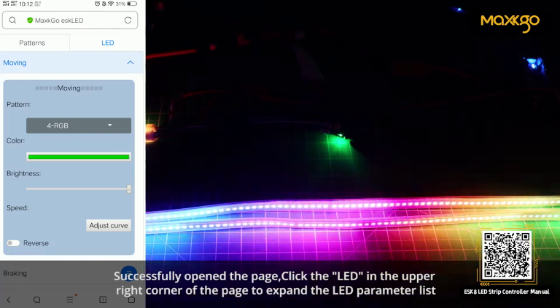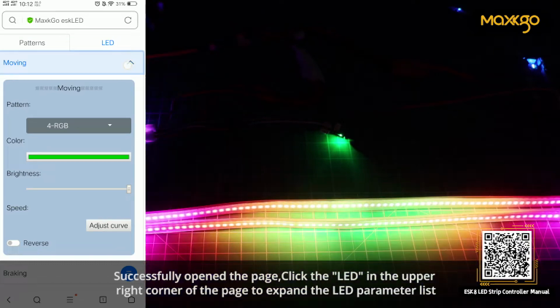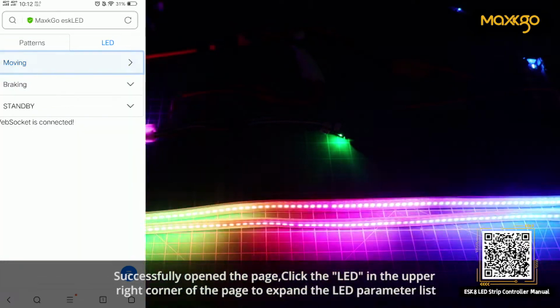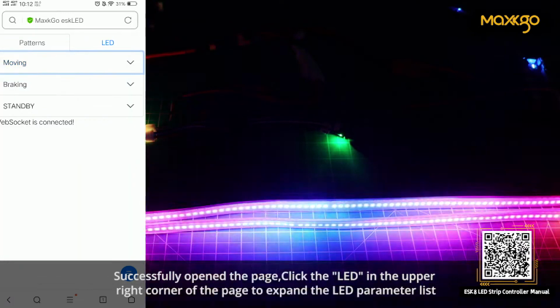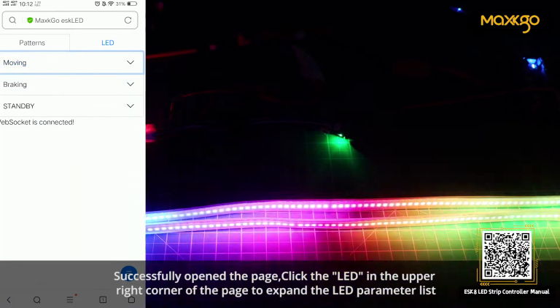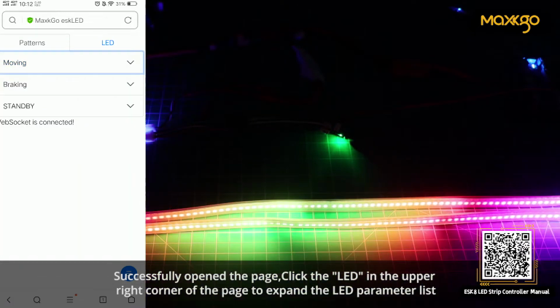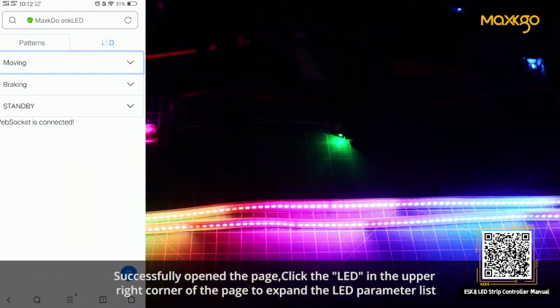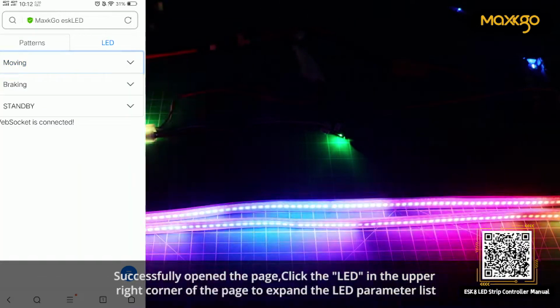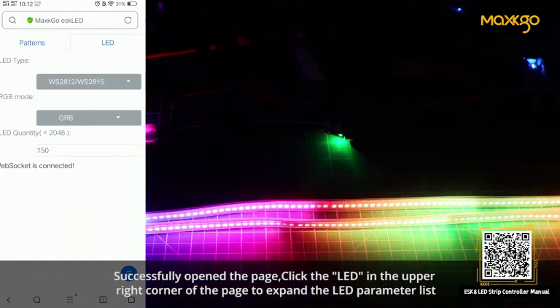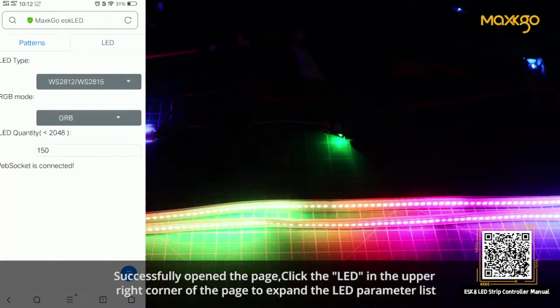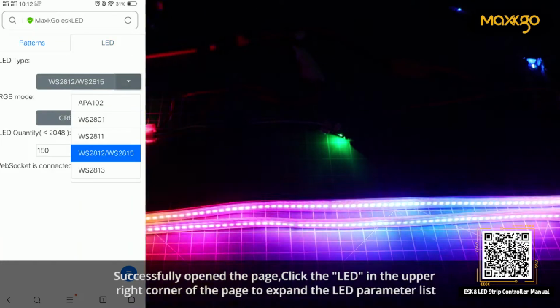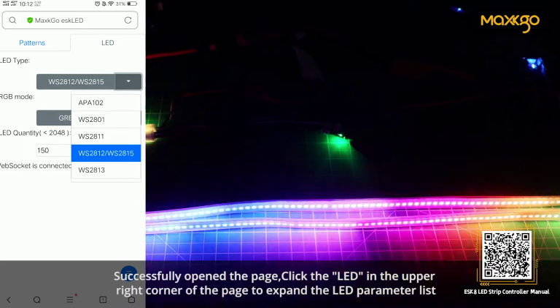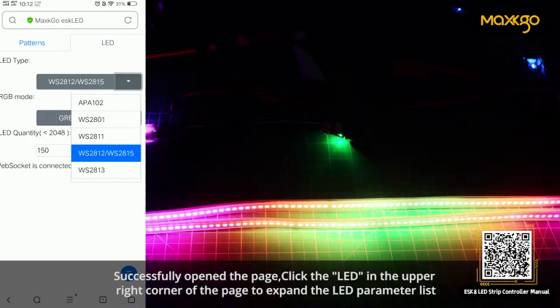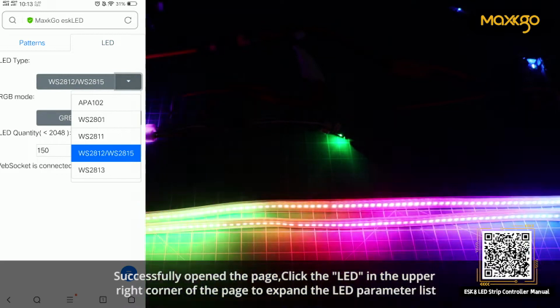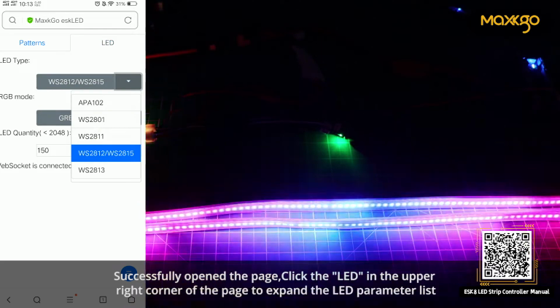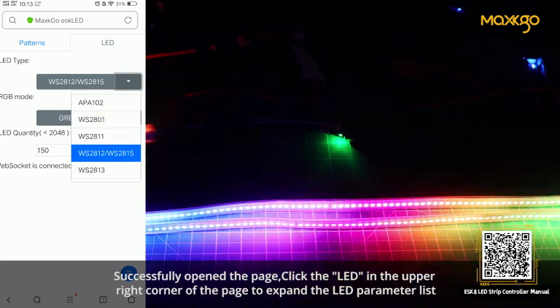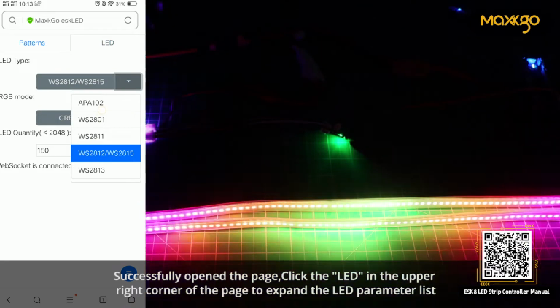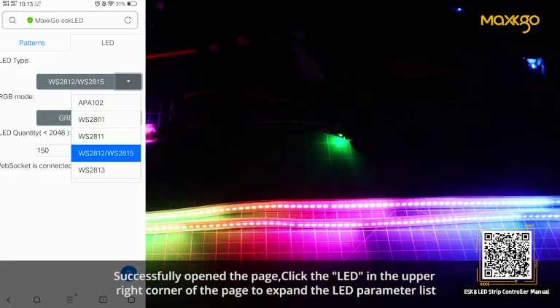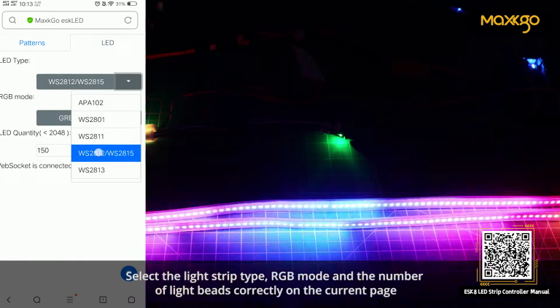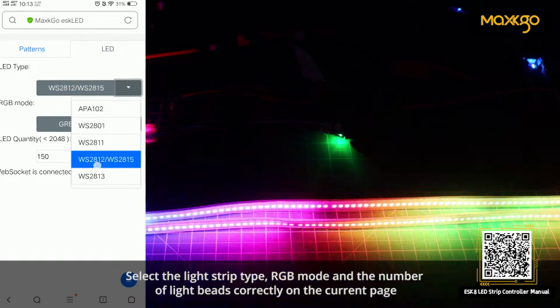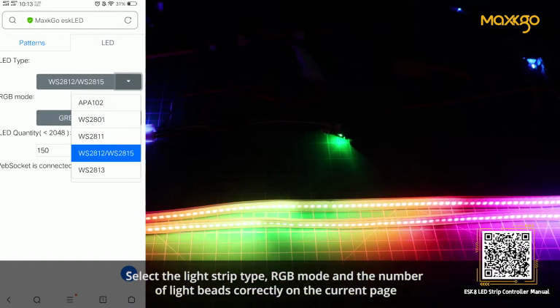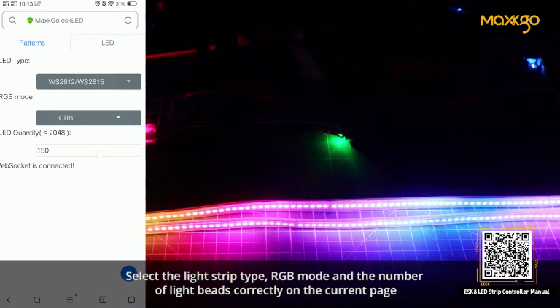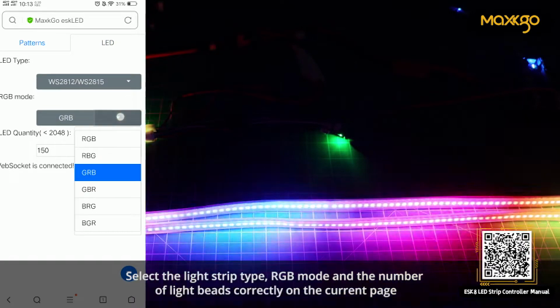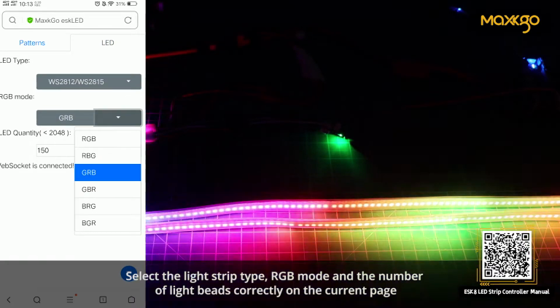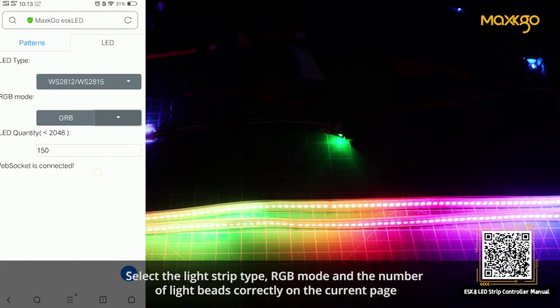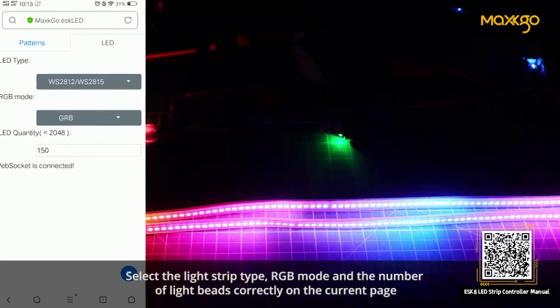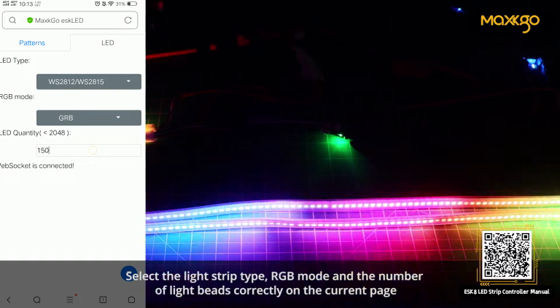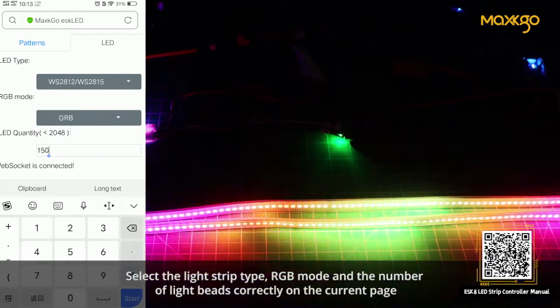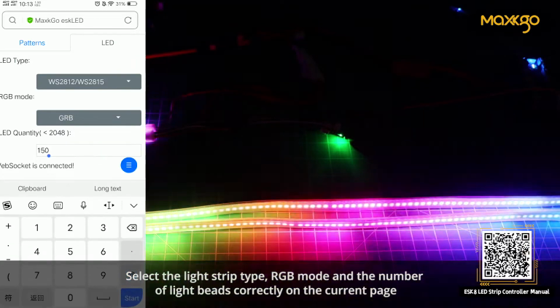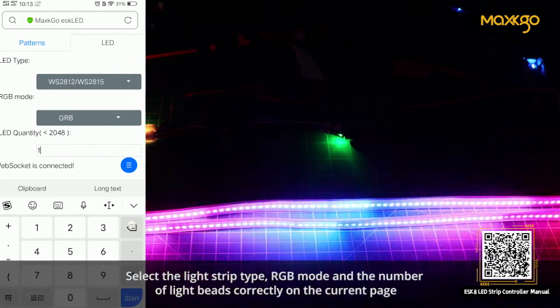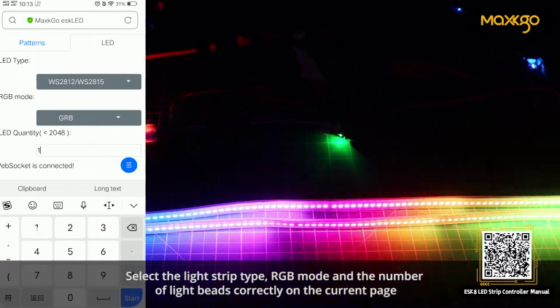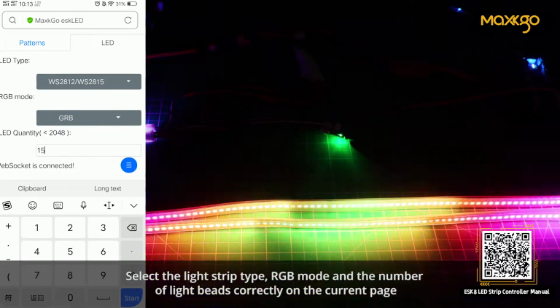Successfully open the page. Click the LED in the upper right corner of the page to expand the LED parameter list. Select the light strip type, RGB mode, and the number of light beads correctly on the current page.